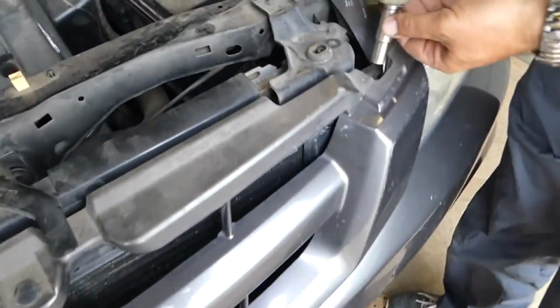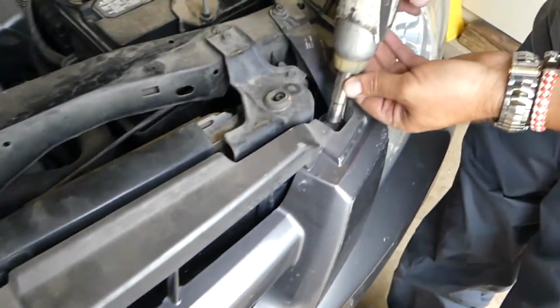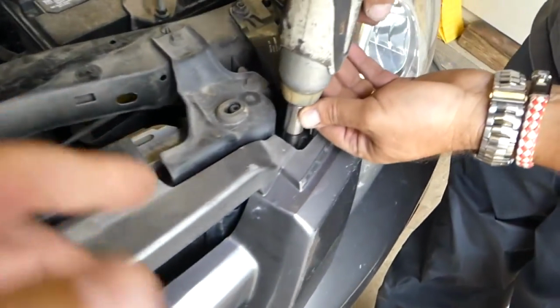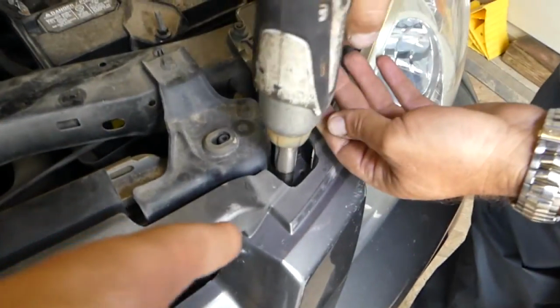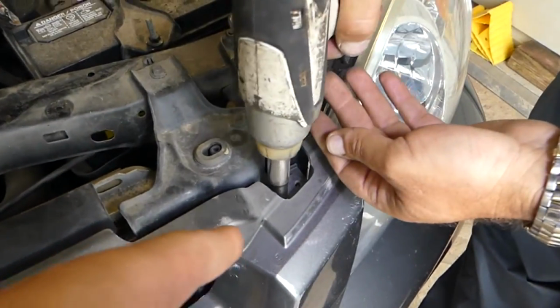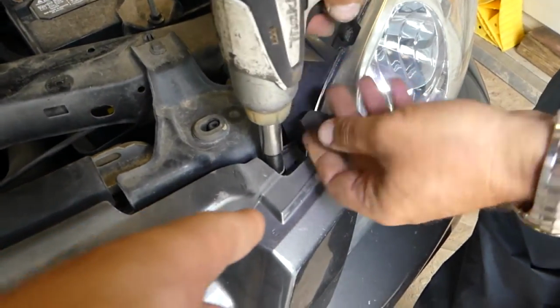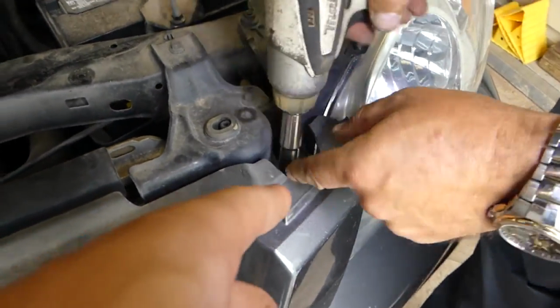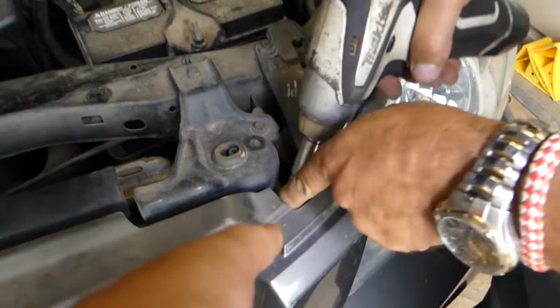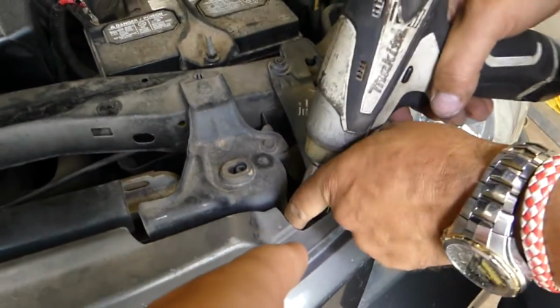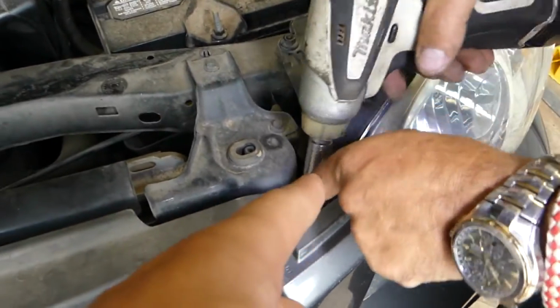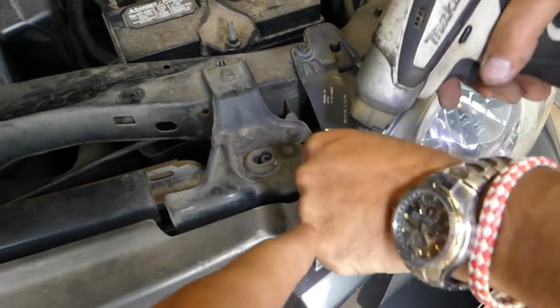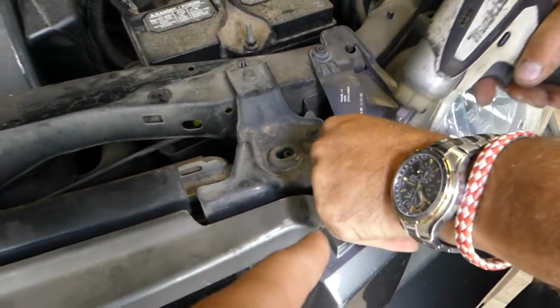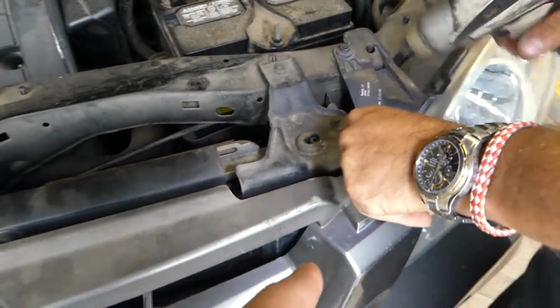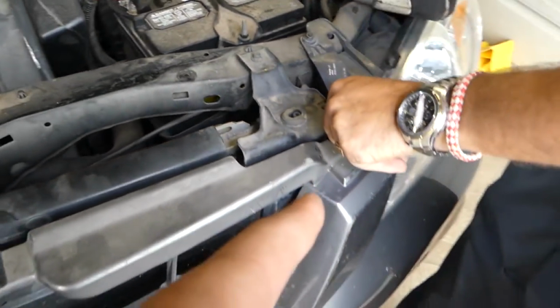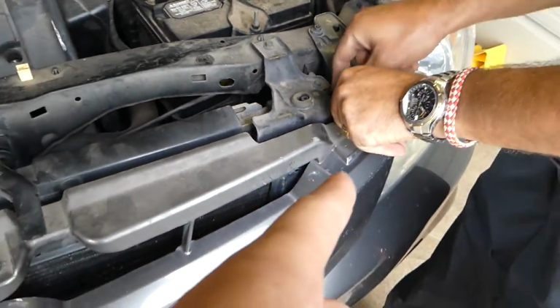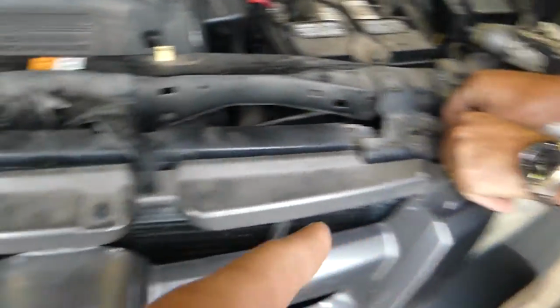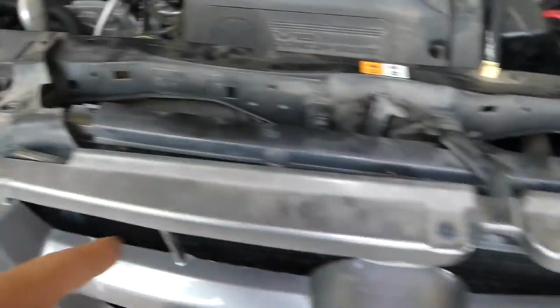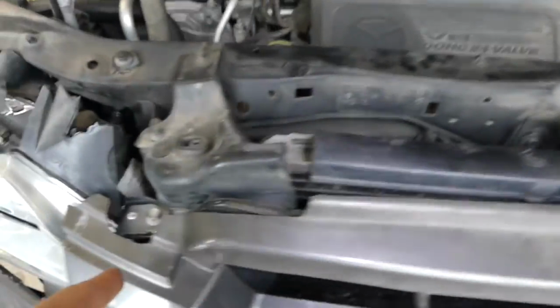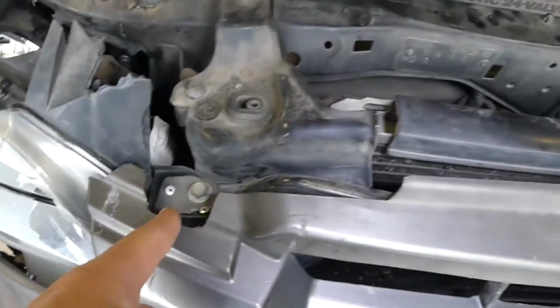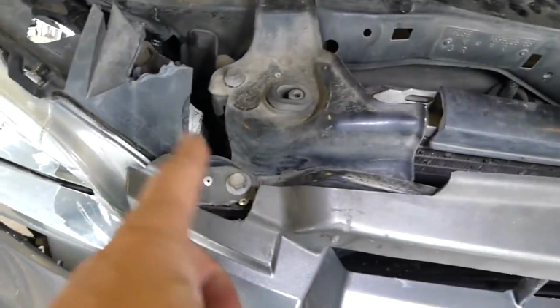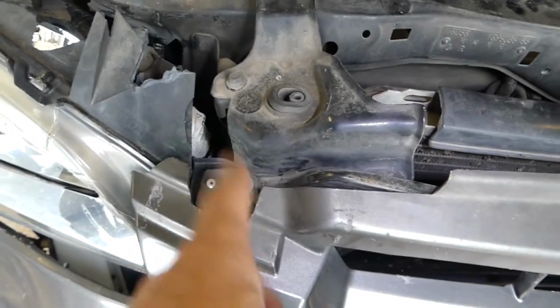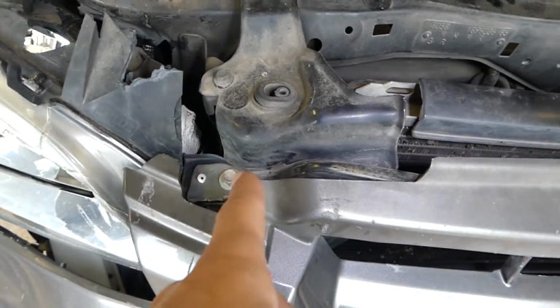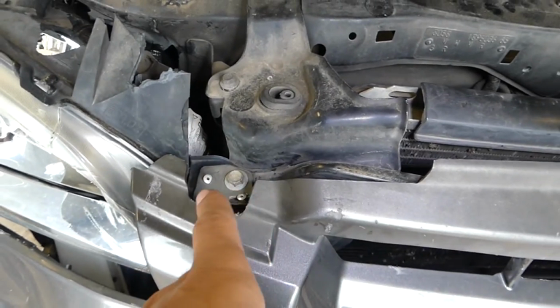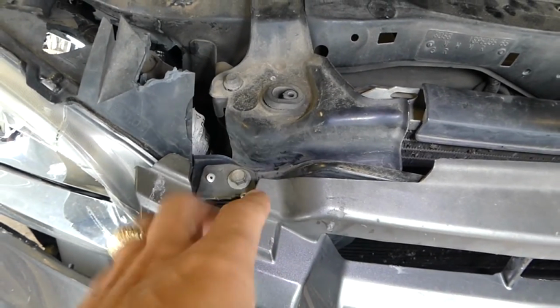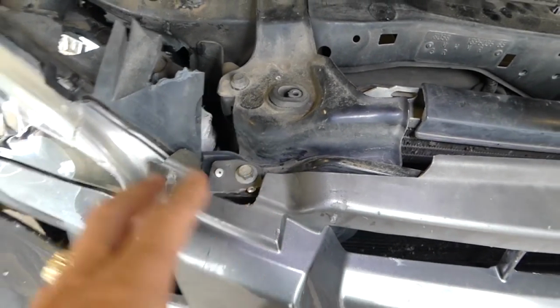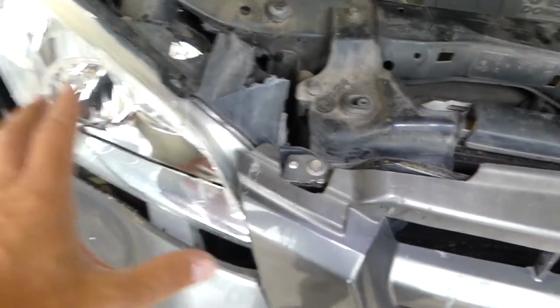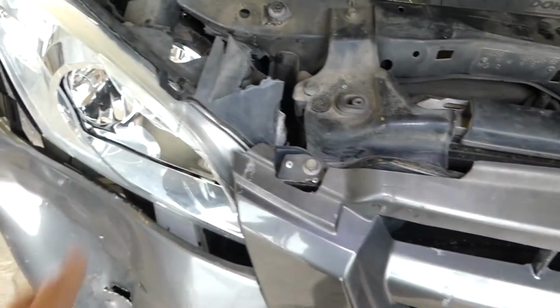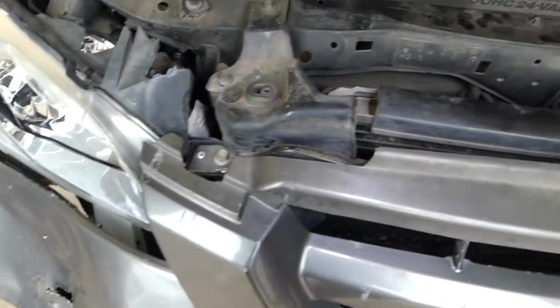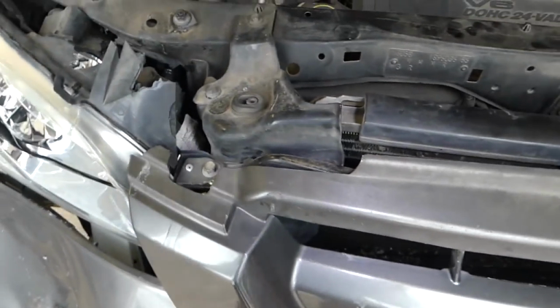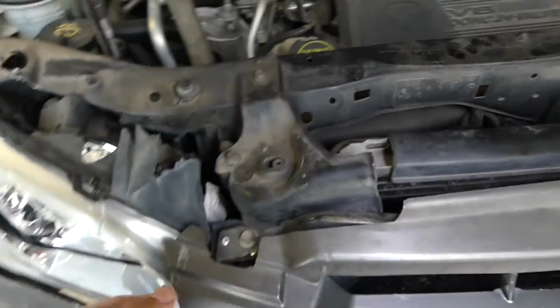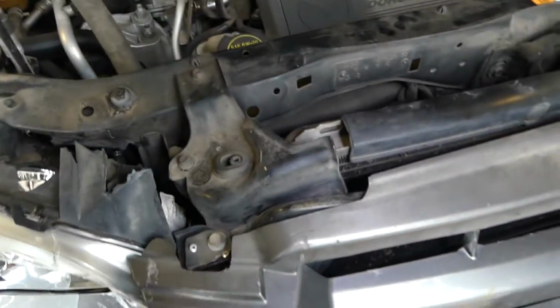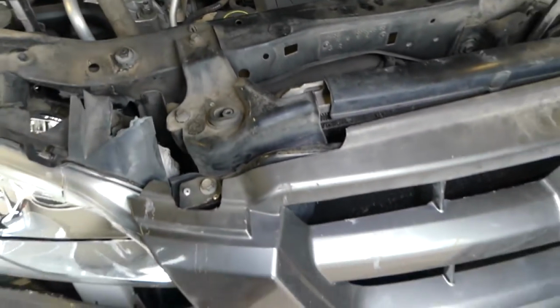We have two more that we need to remove with the 10 millimeter wrench — you can see those are on the bottom. After that you need to go in there with the 10 millimeter and remove that bolt. One there and one here — ours is broken as you can see because of the impact, so it's cracked pretty much.